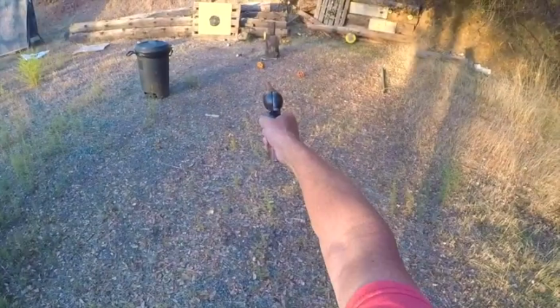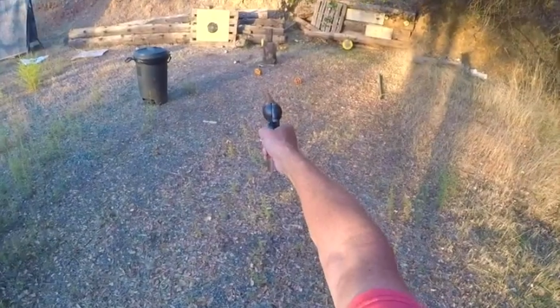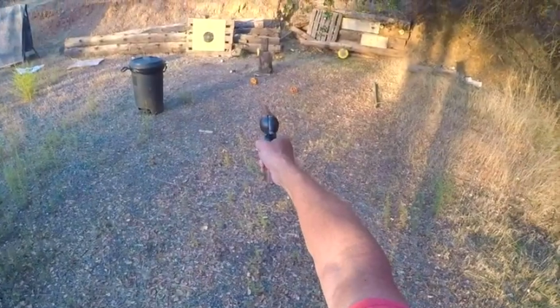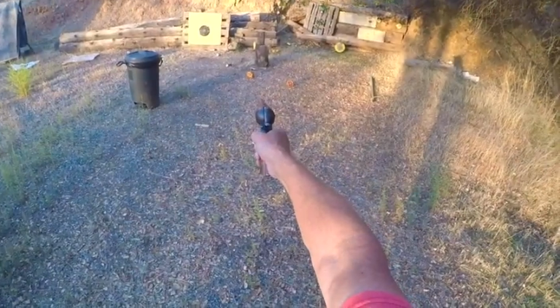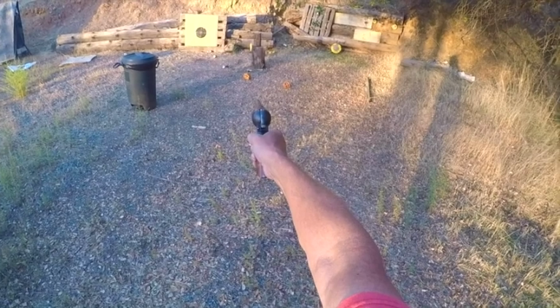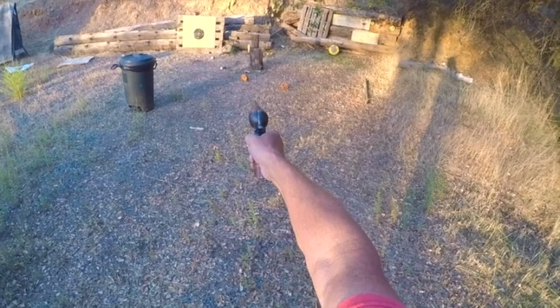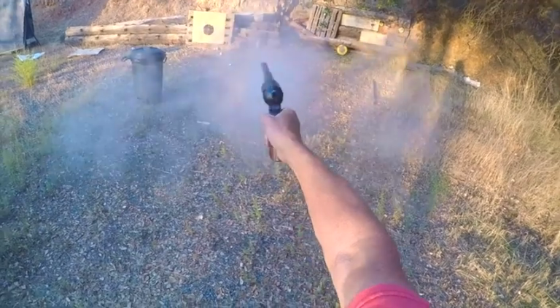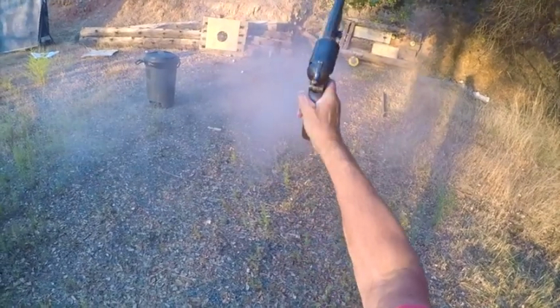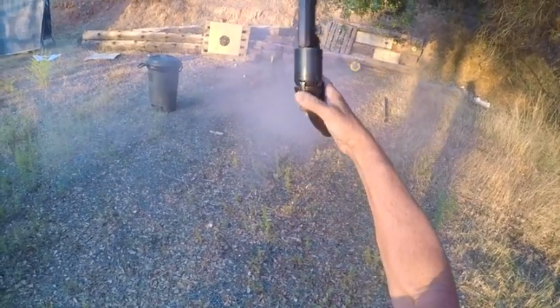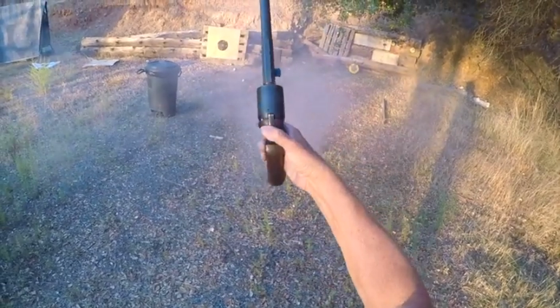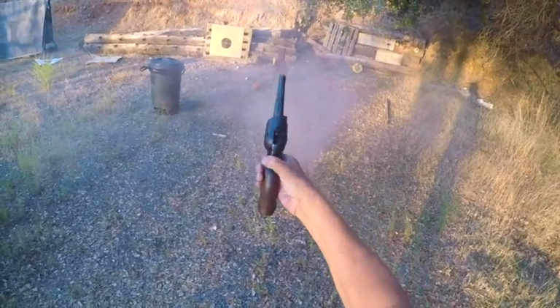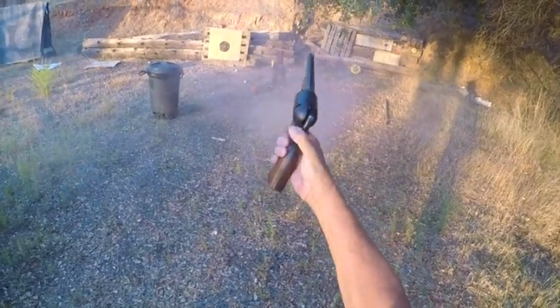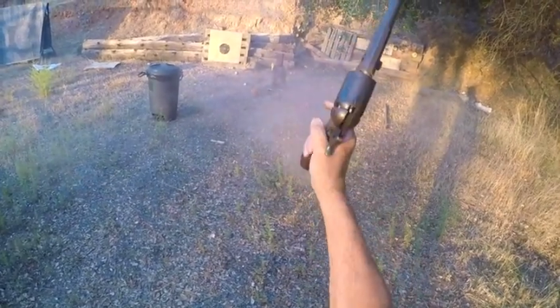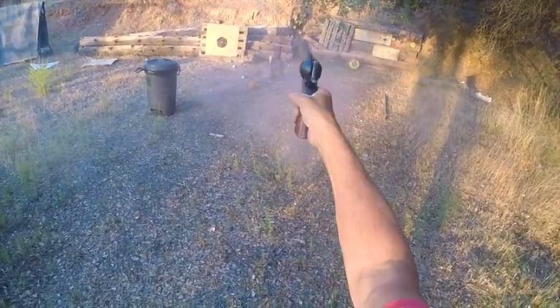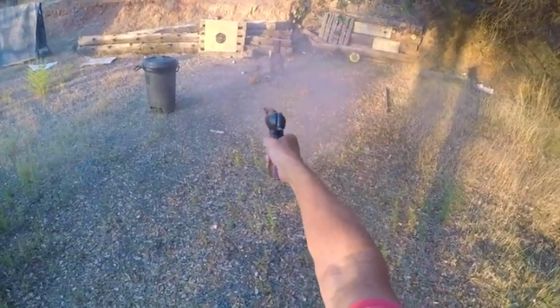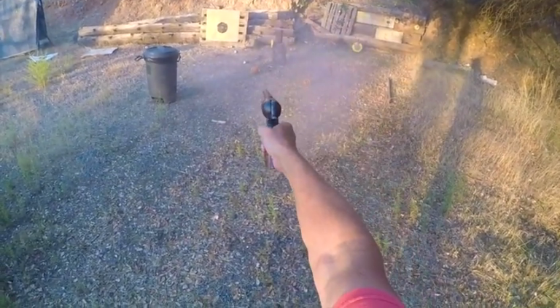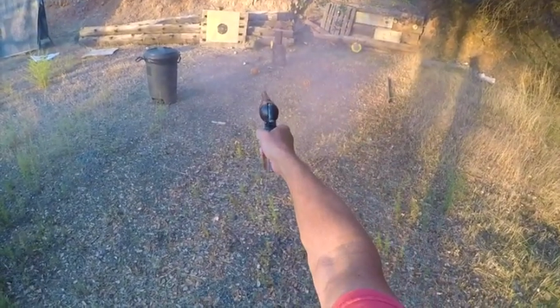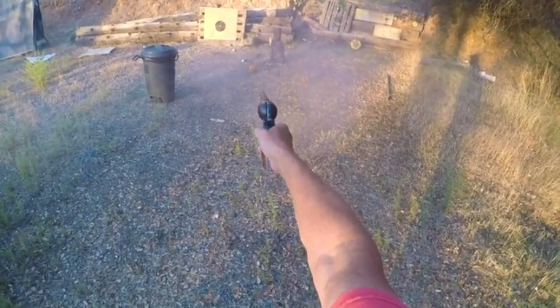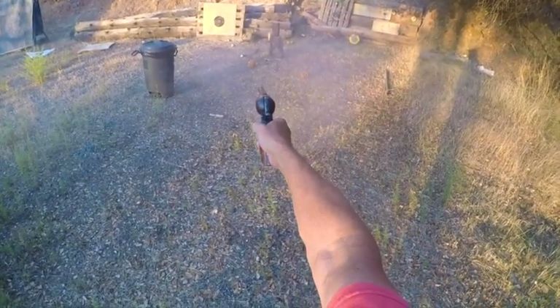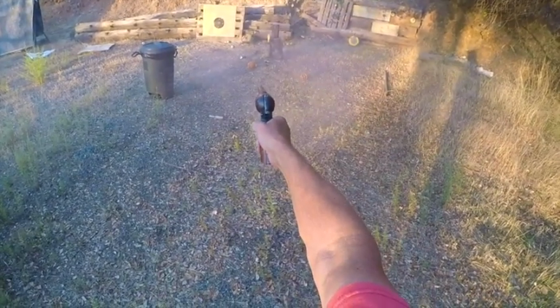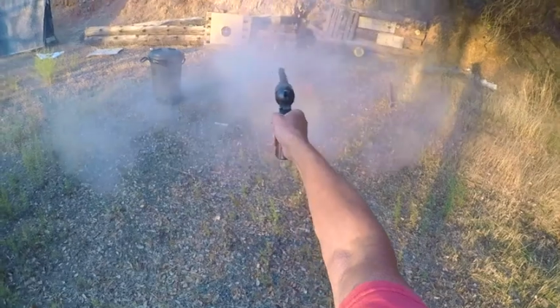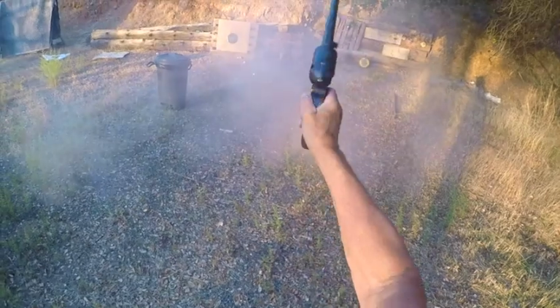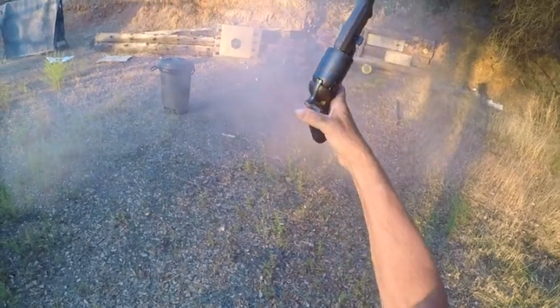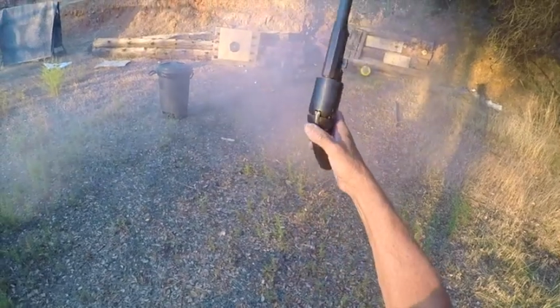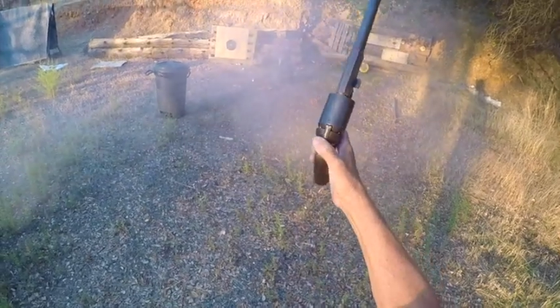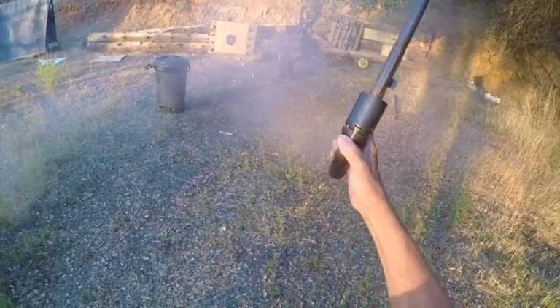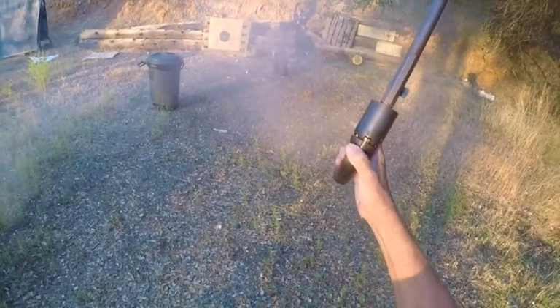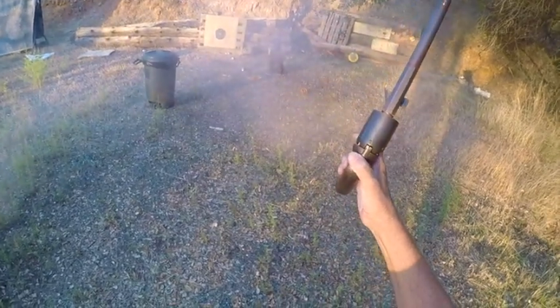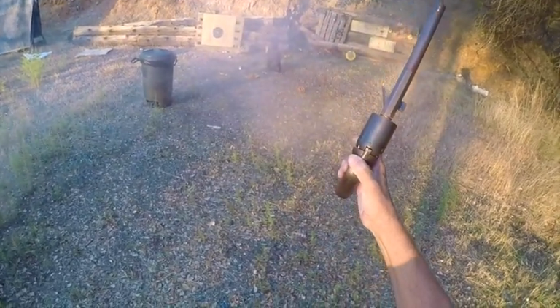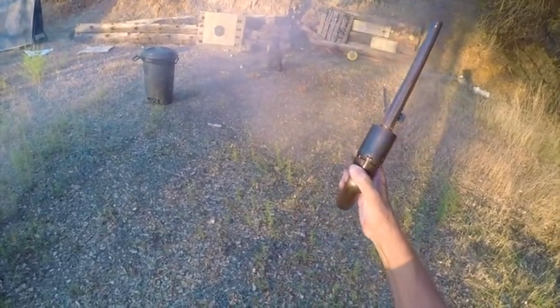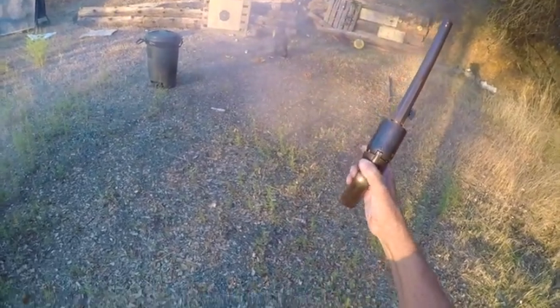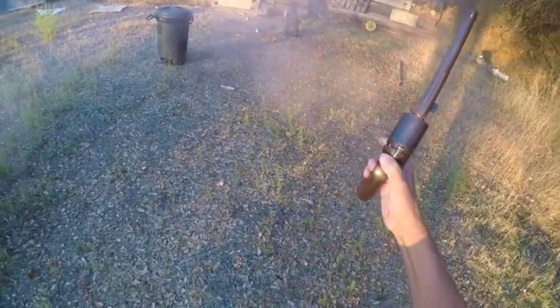The Kerr bullet did the trick and was a treat to shoot. With a little load development, I'm sure it would deliver excellent results.